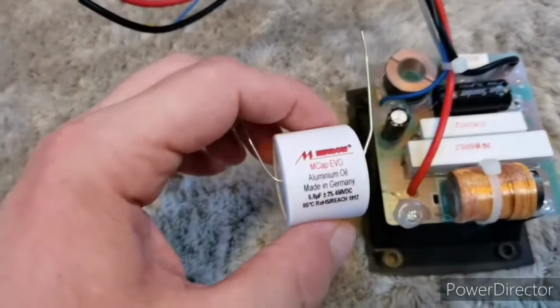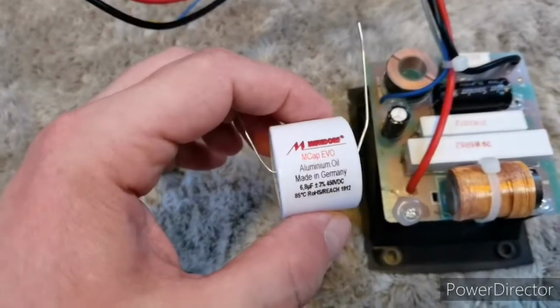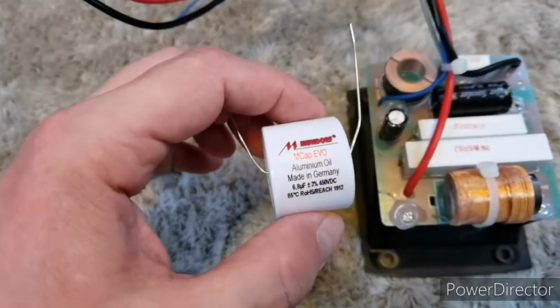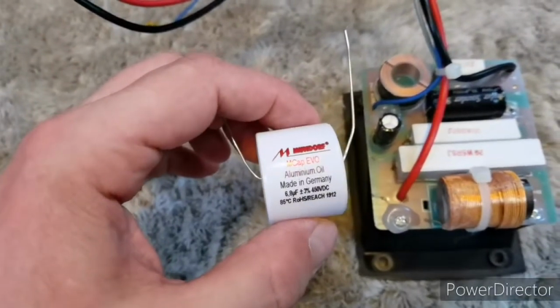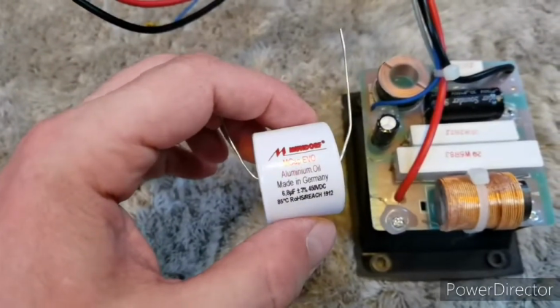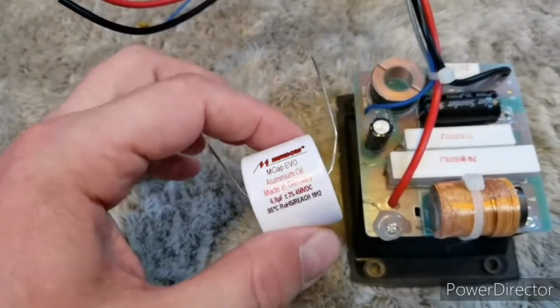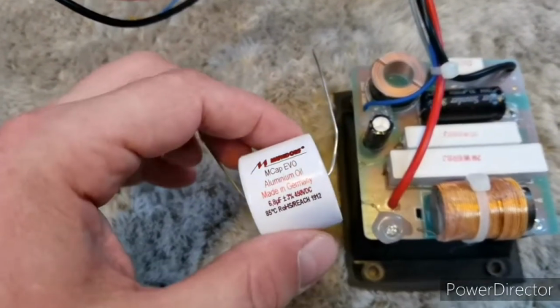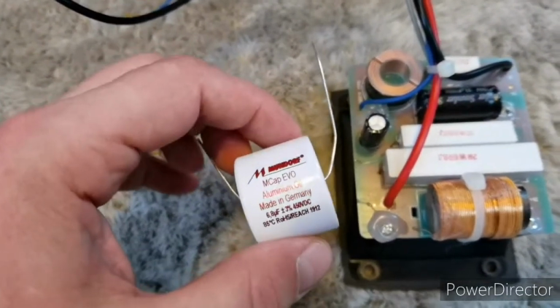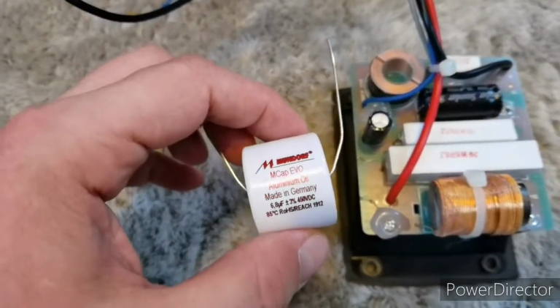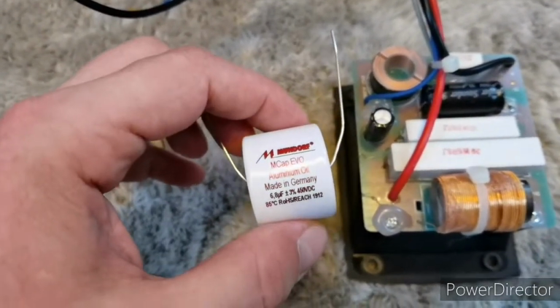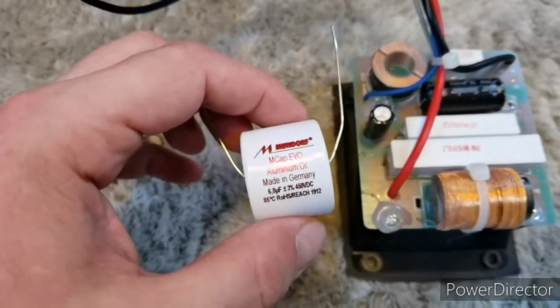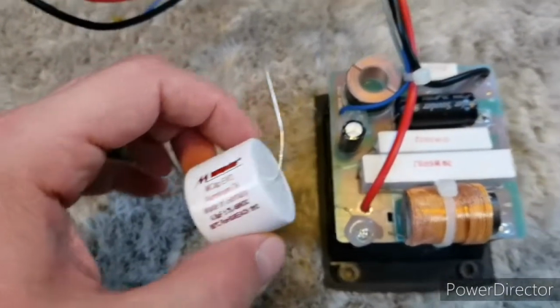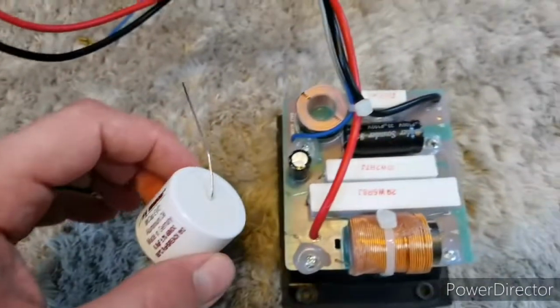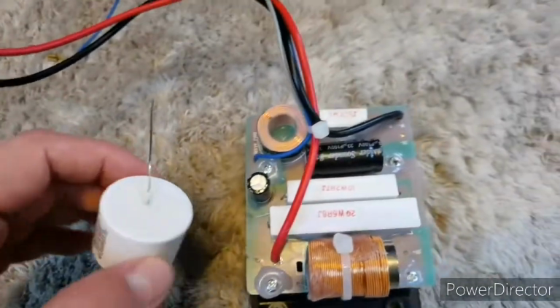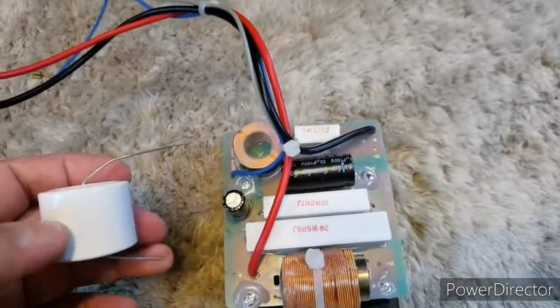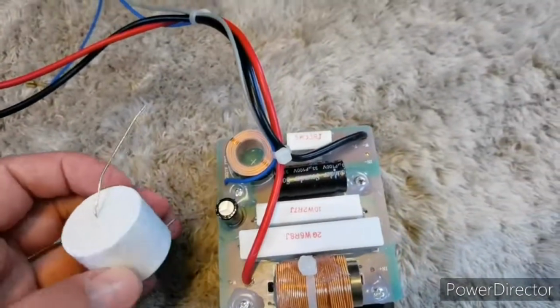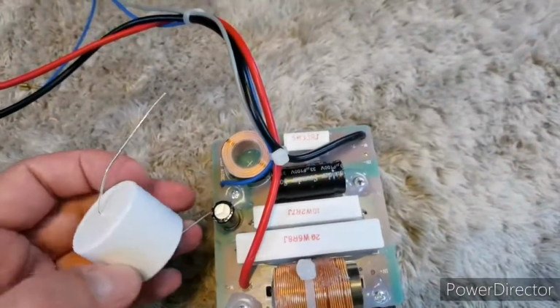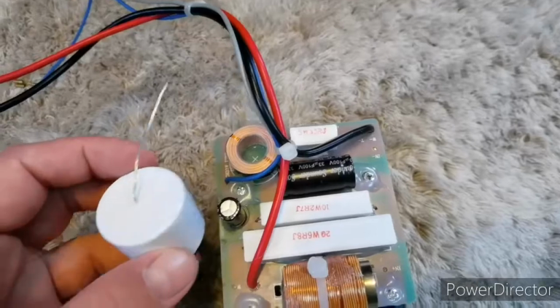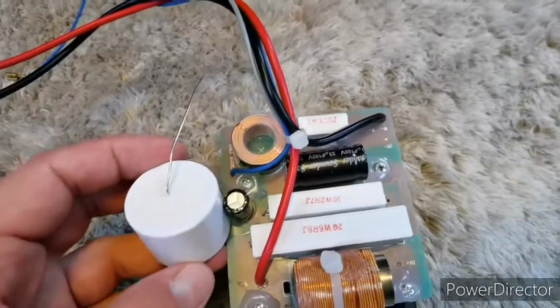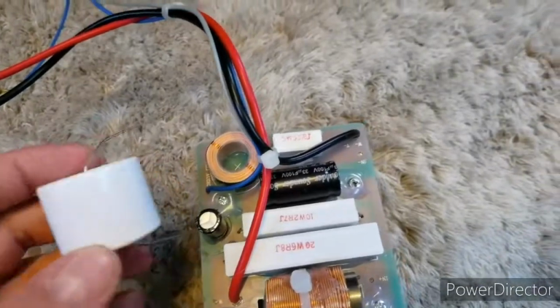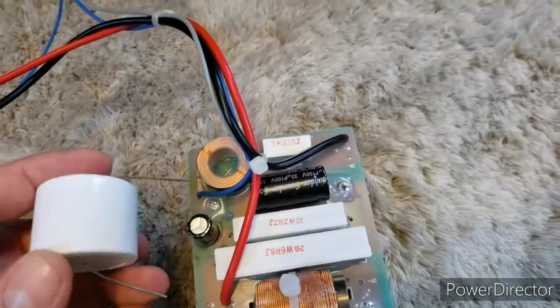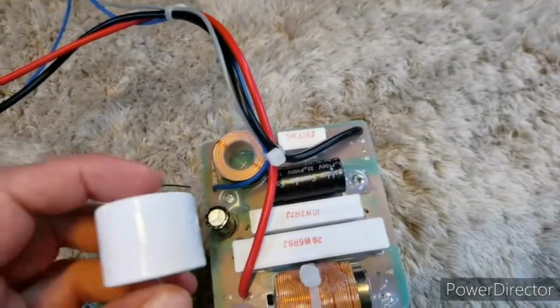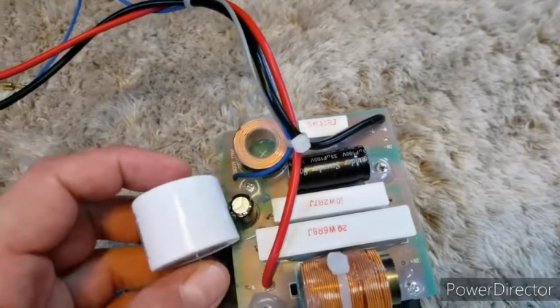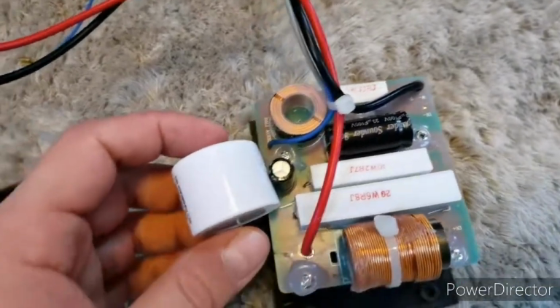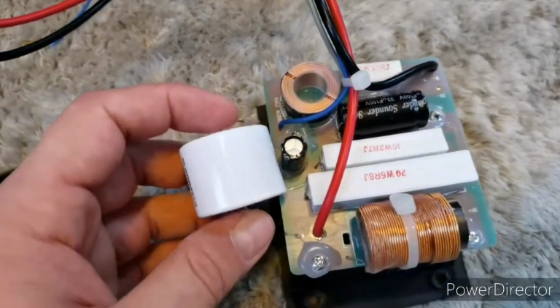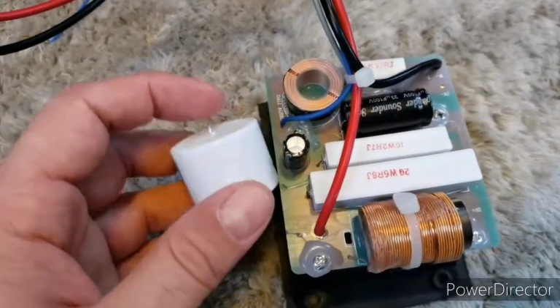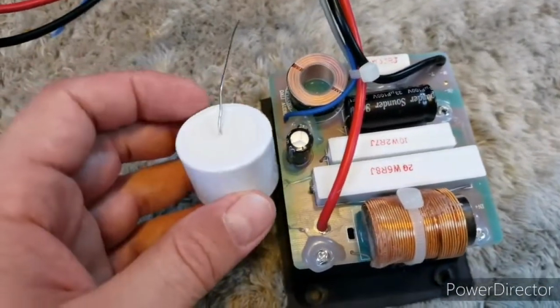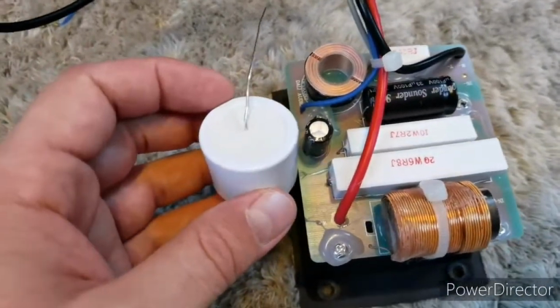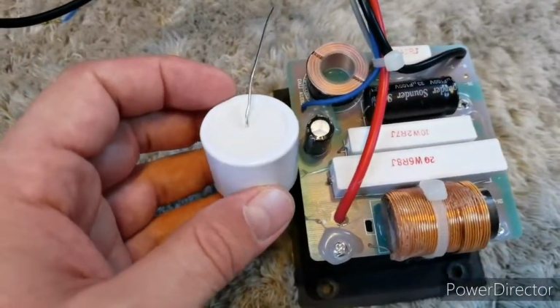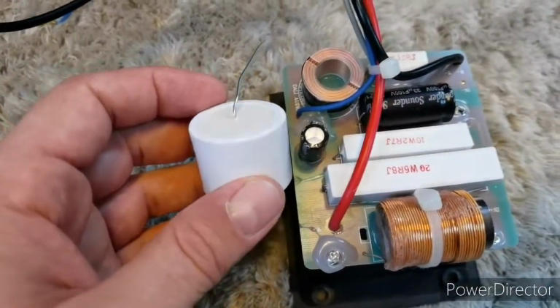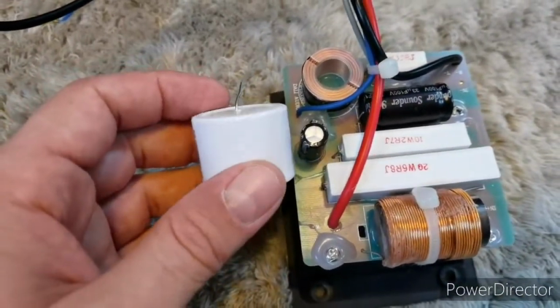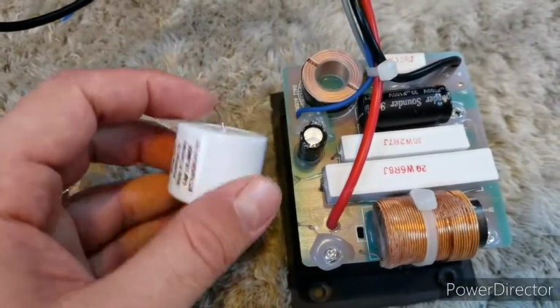And to replace them with this one and this one. This one is for the treble driver — it will be replacing the small one. Notice the size difference.